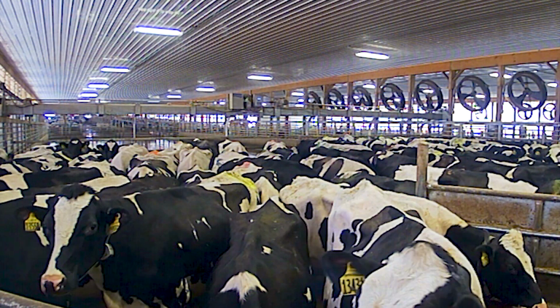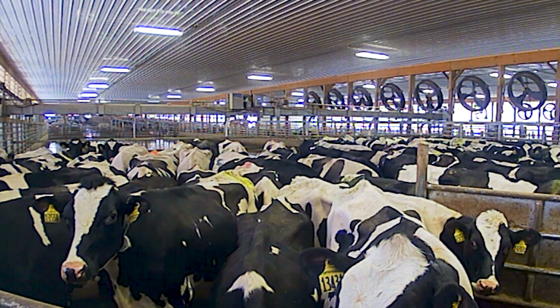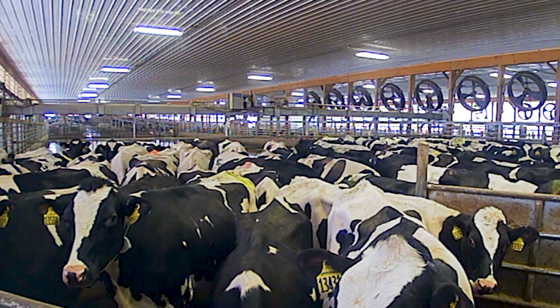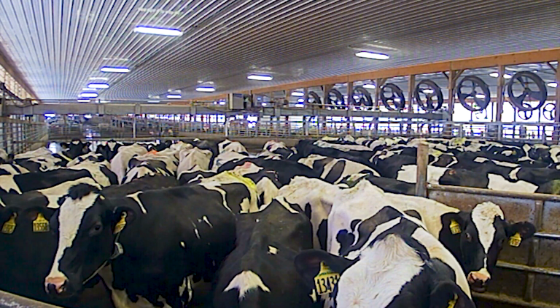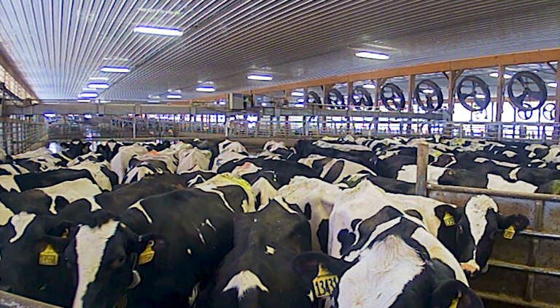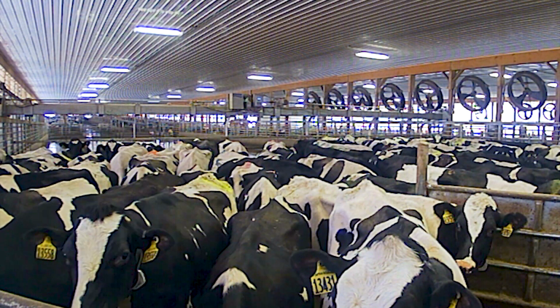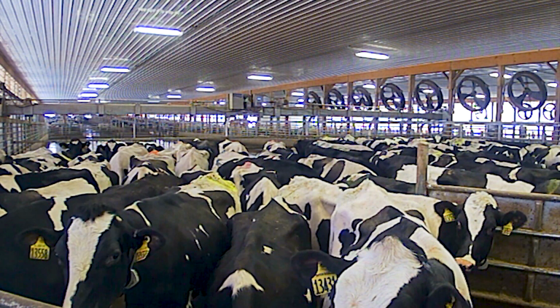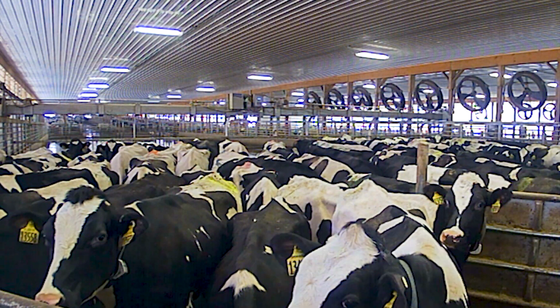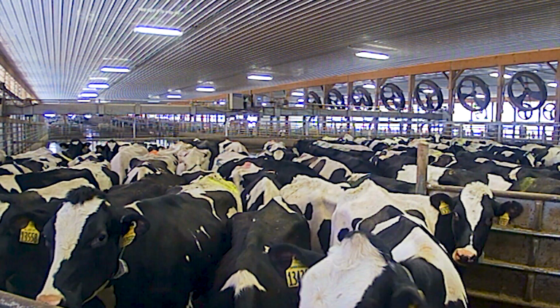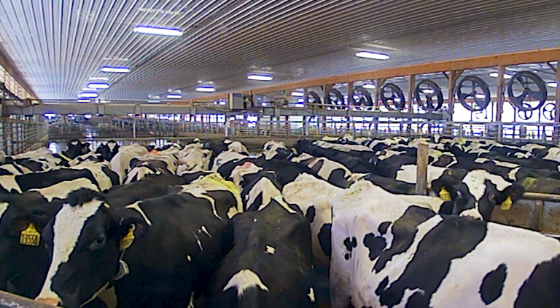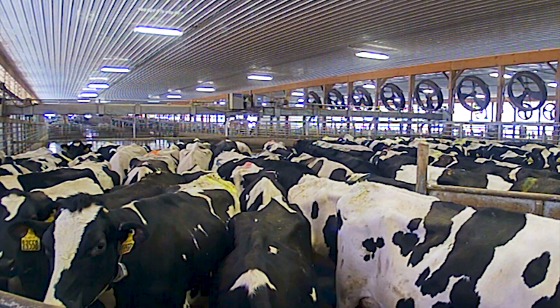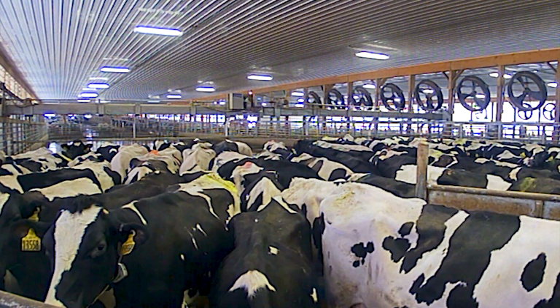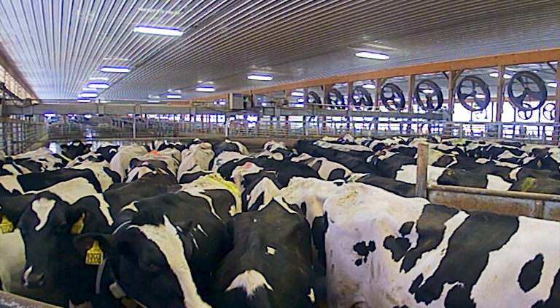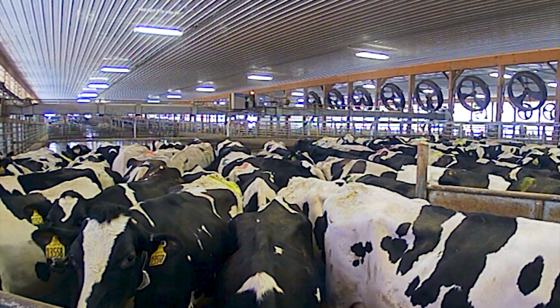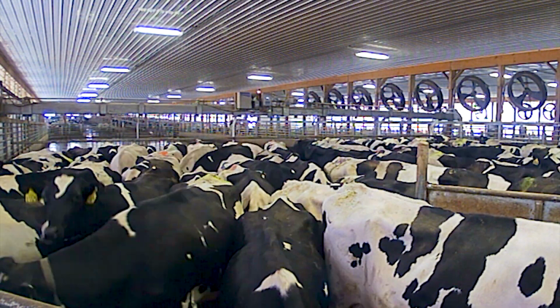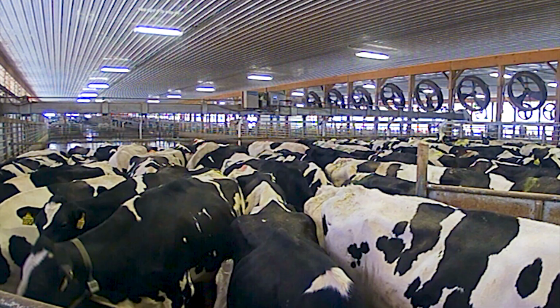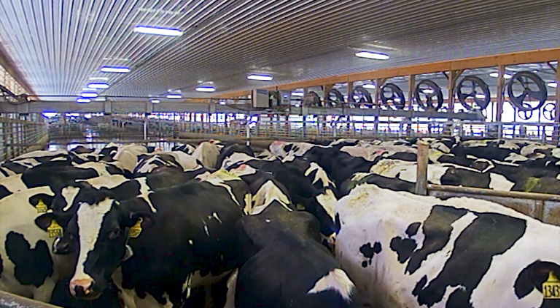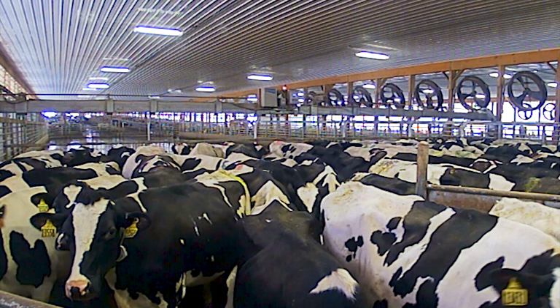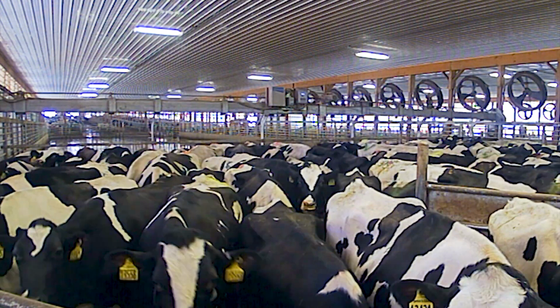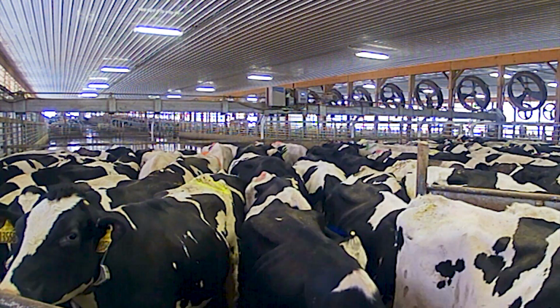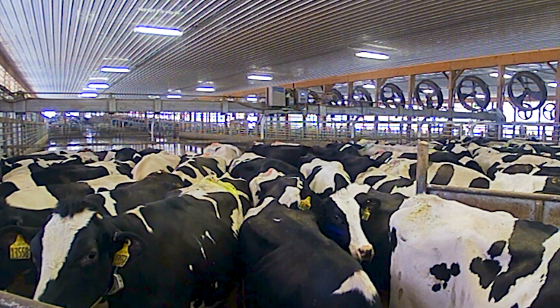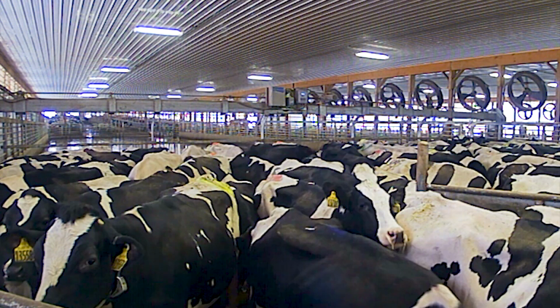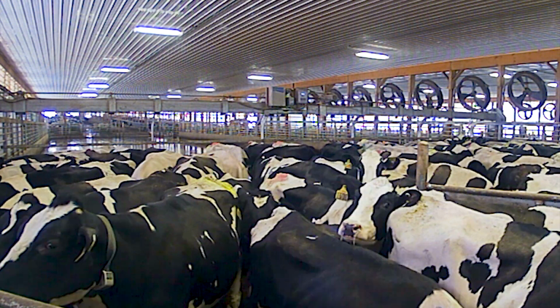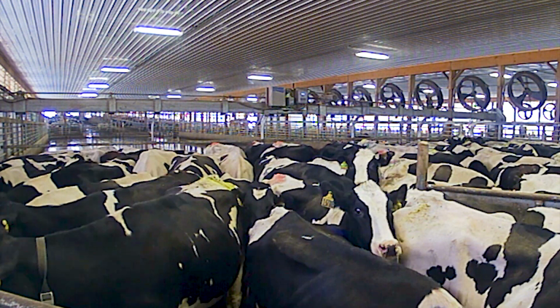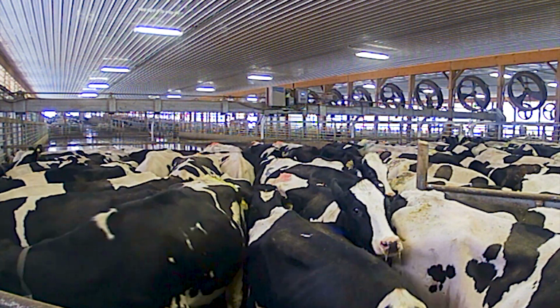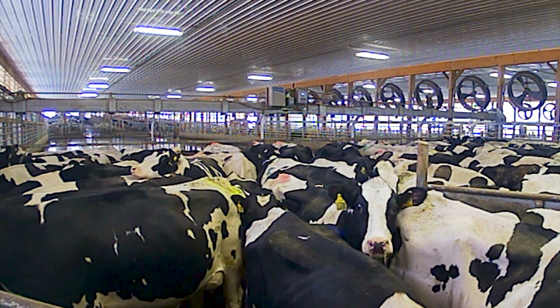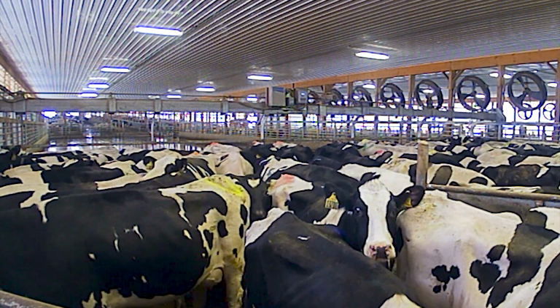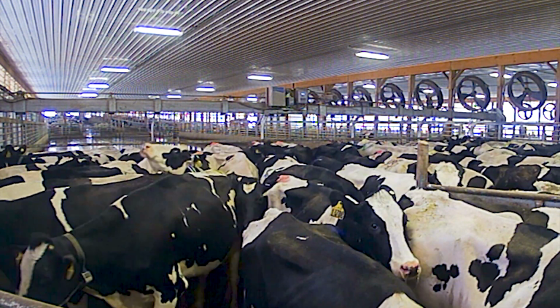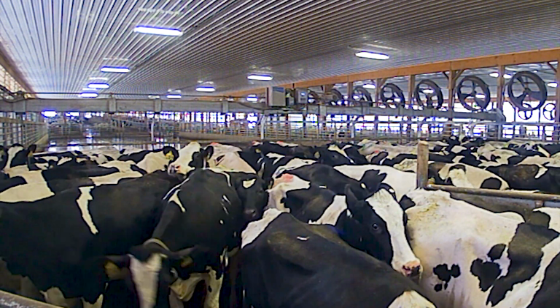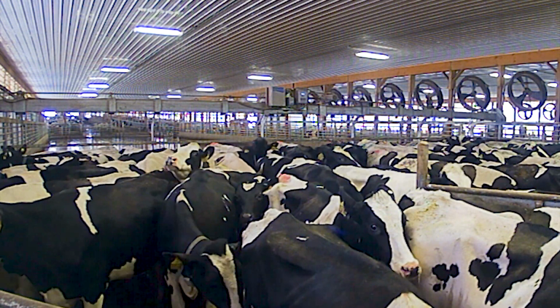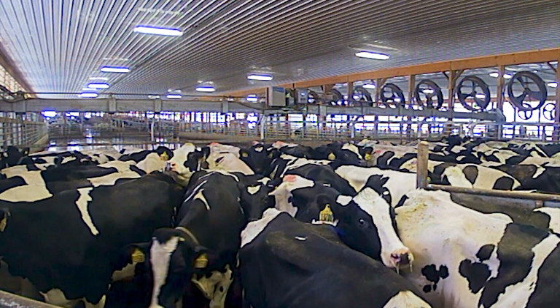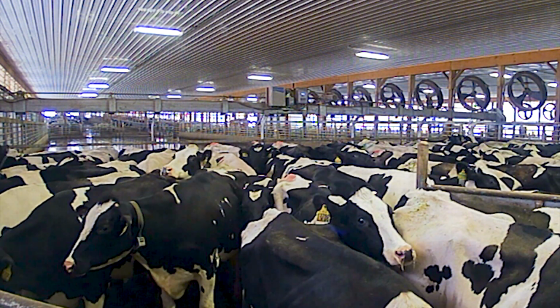A crowd gate can be an invaluable tool to help move the herd through the holding area toward the milking parlor, keeping your schedules on time and your production lines flowing.